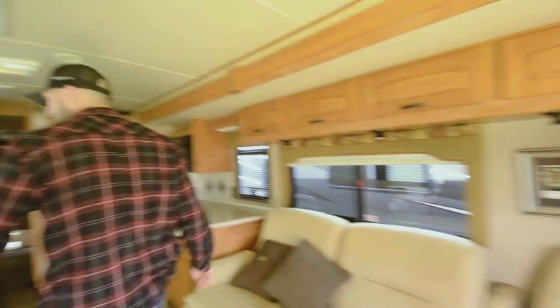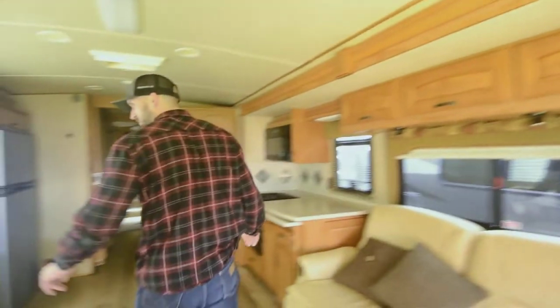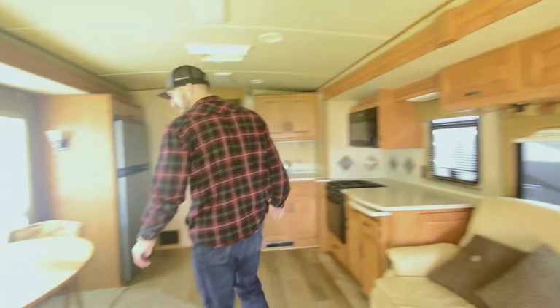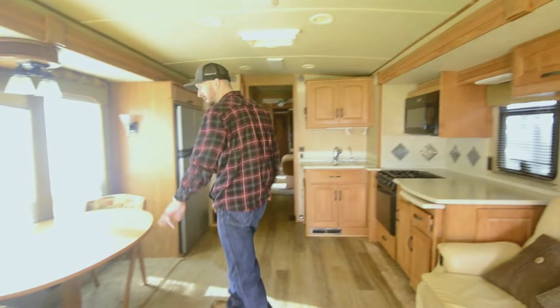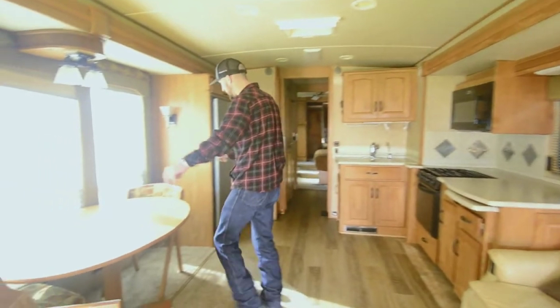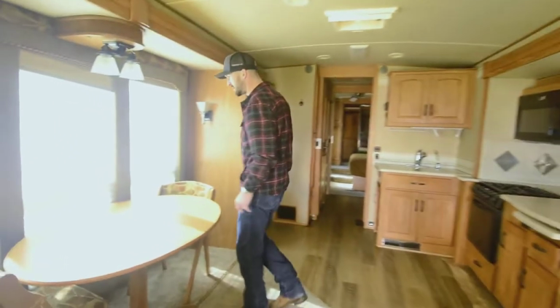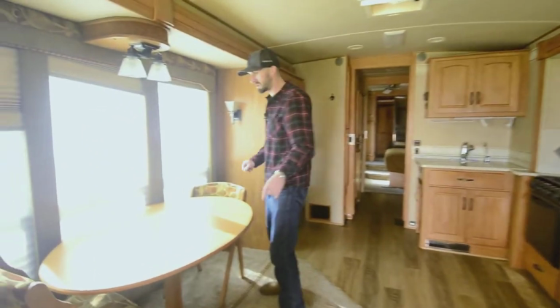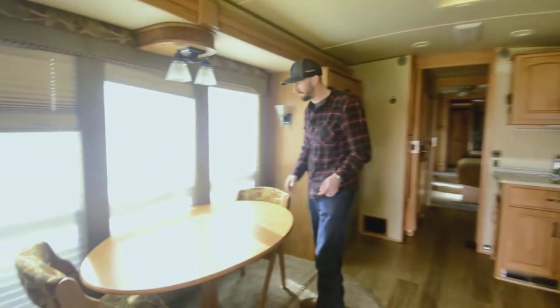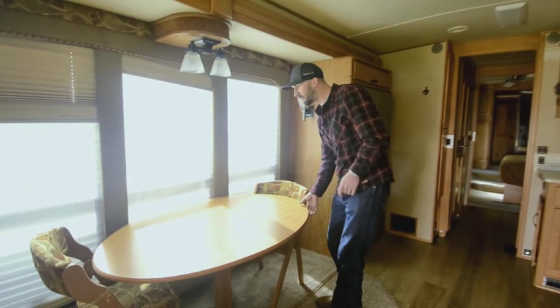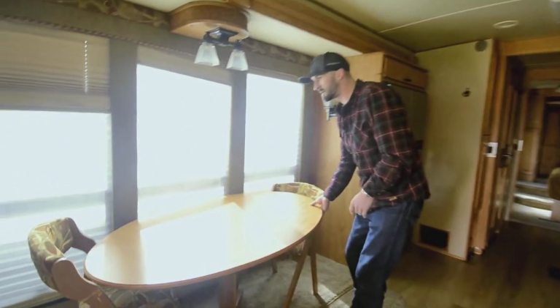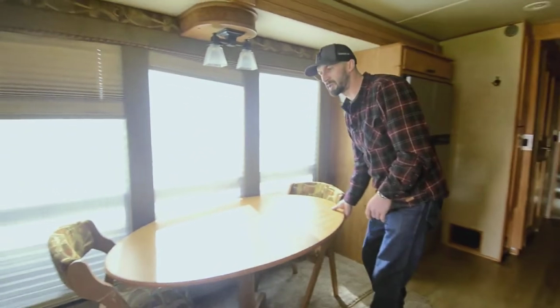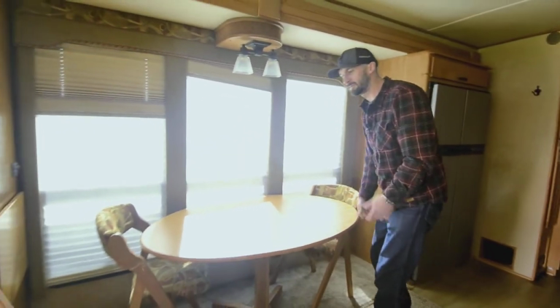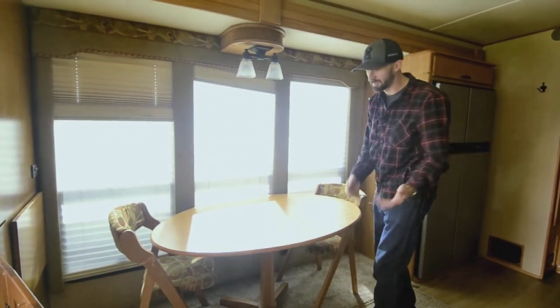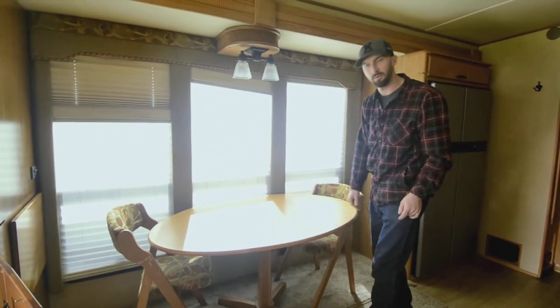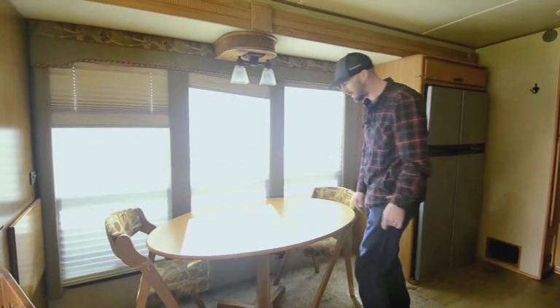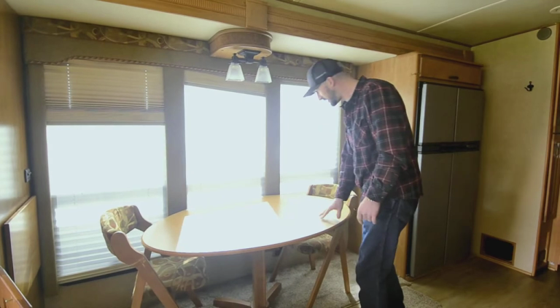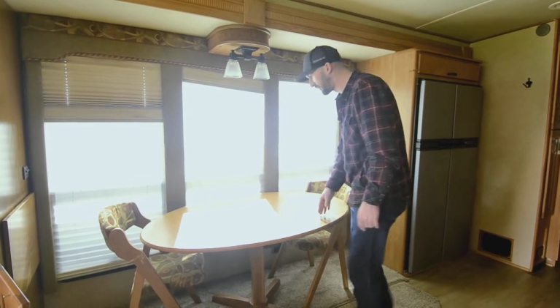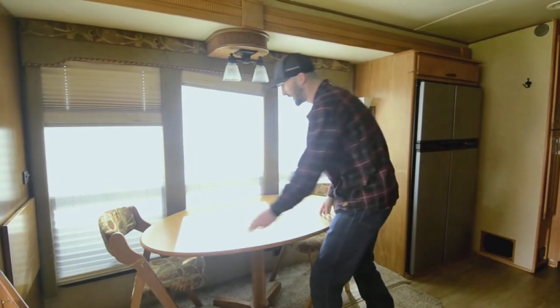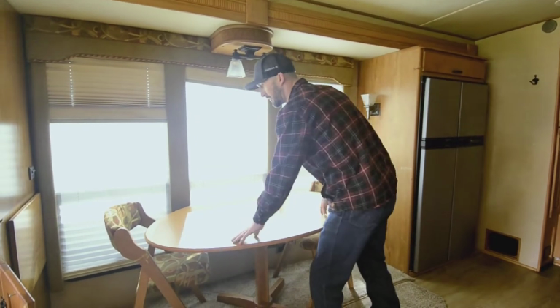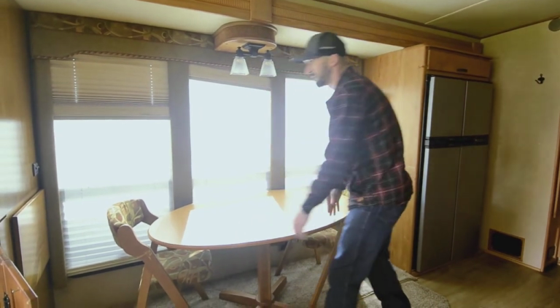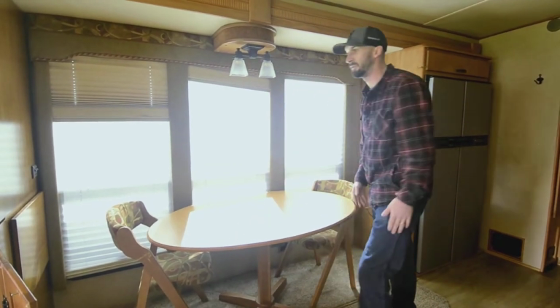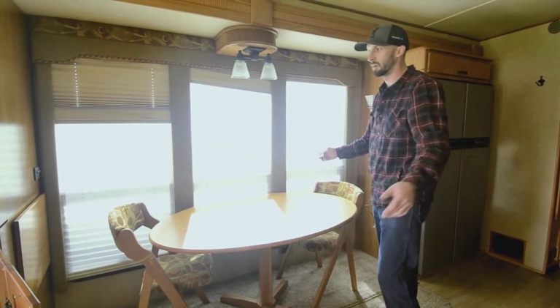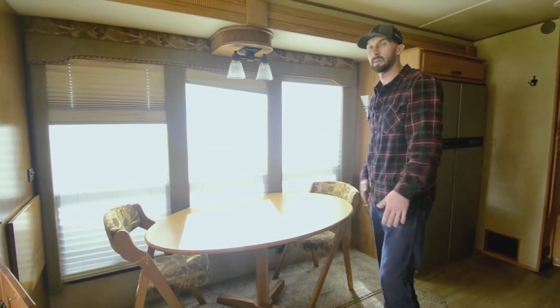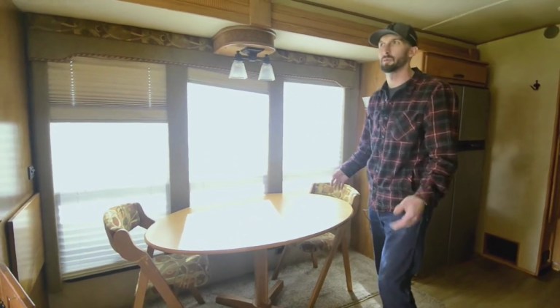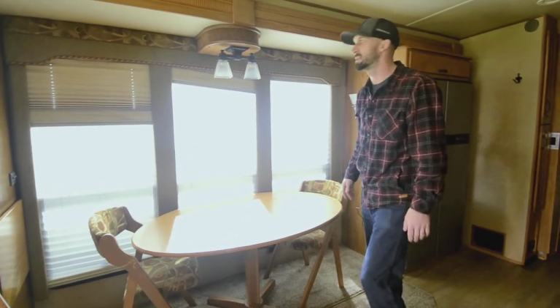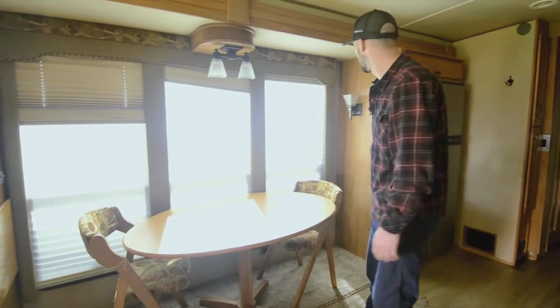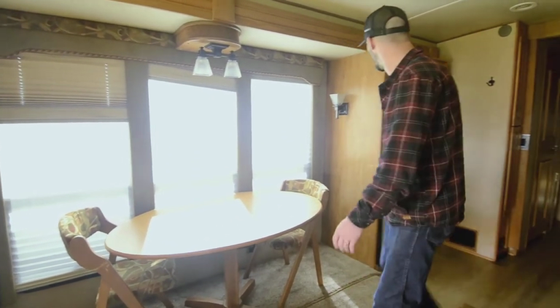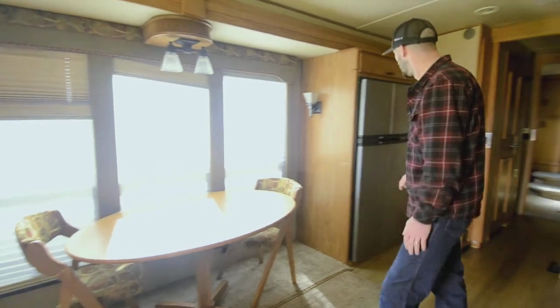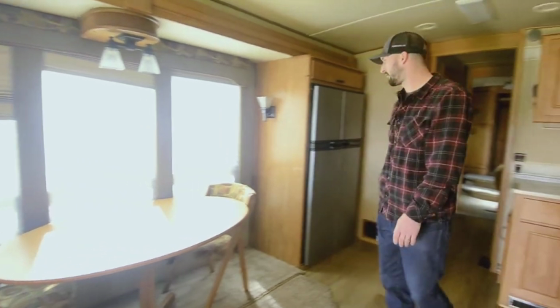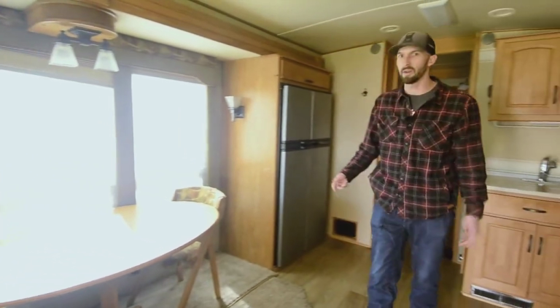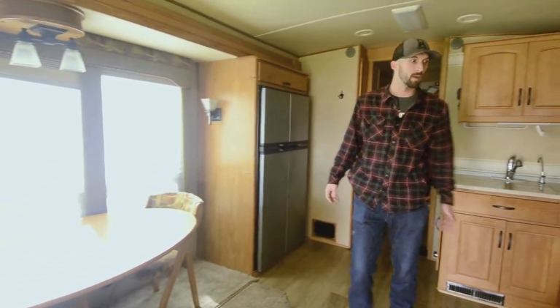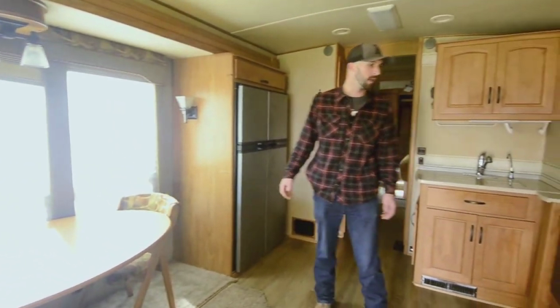Our dining space here right now just has two chairs, but it does have four. It's a floating table — you put it wherever you'd like — and the chairs actually fold down to make more space if needed. Even for 40 feet, it feels bigger than that.